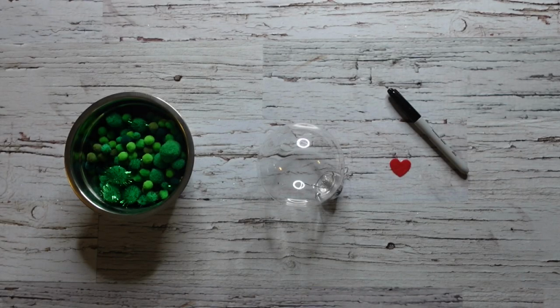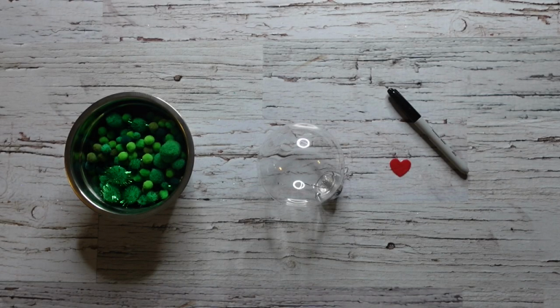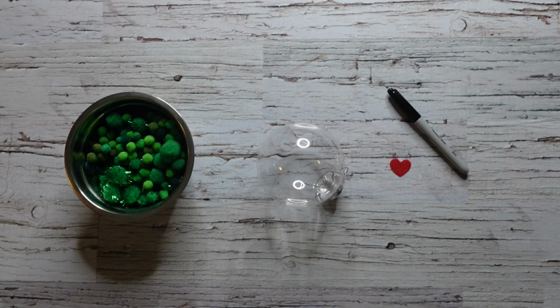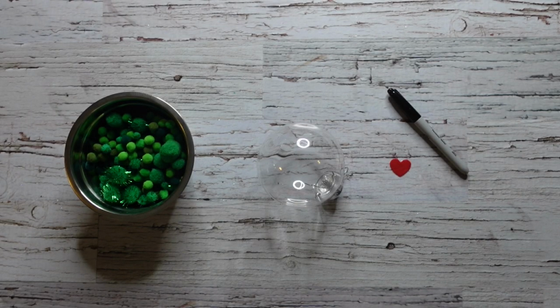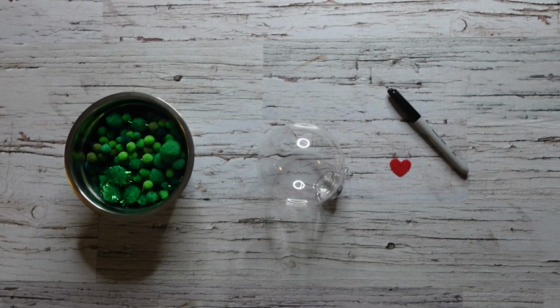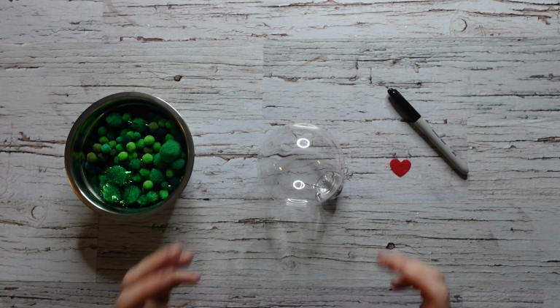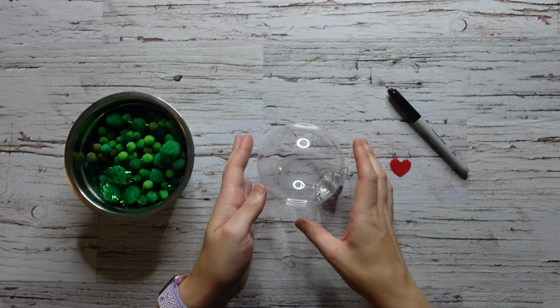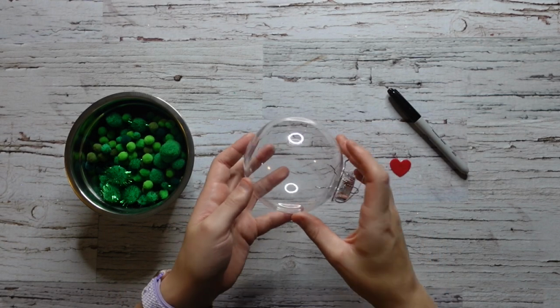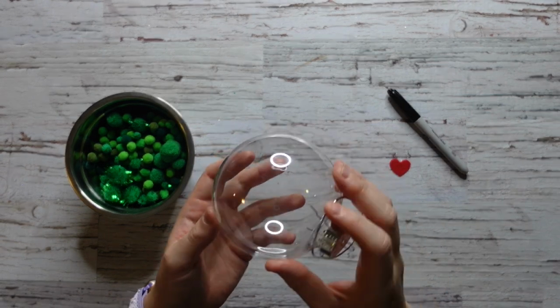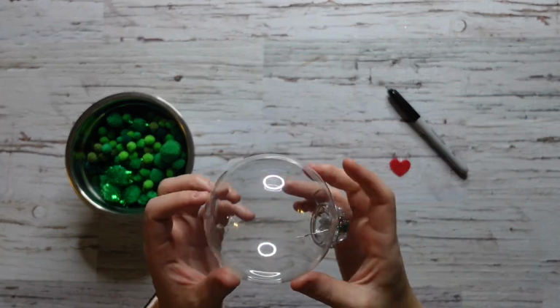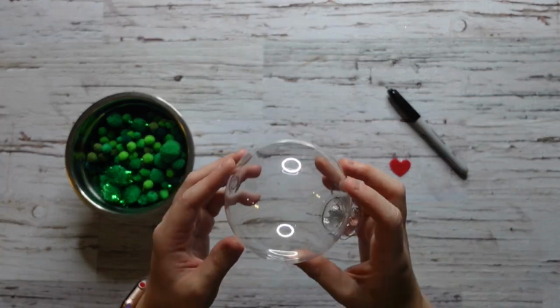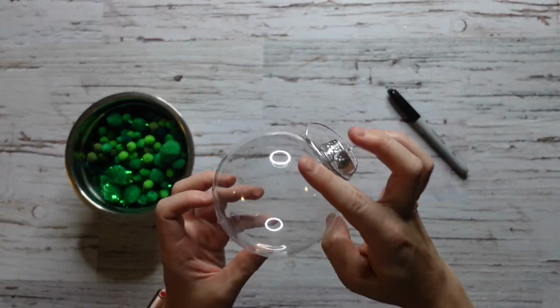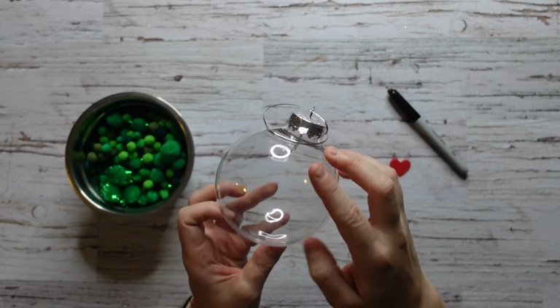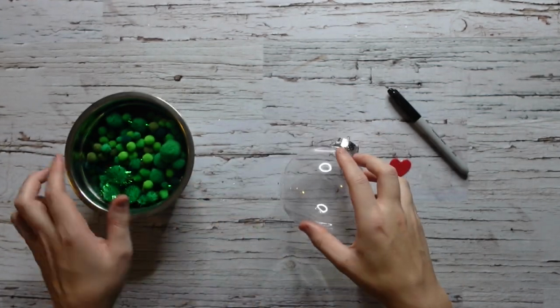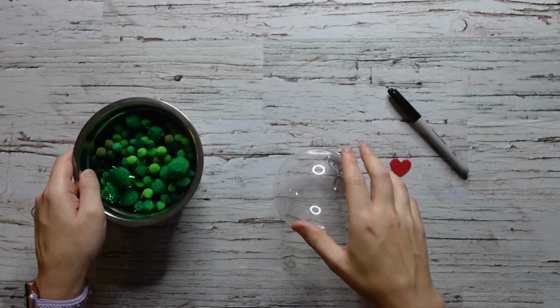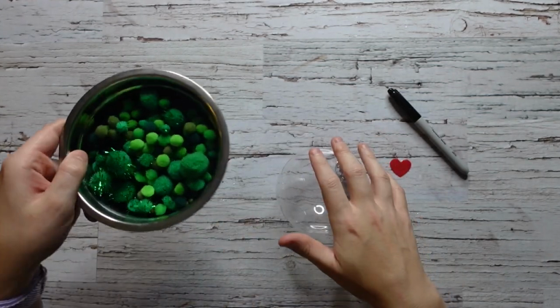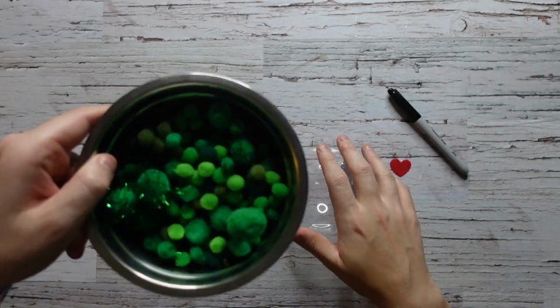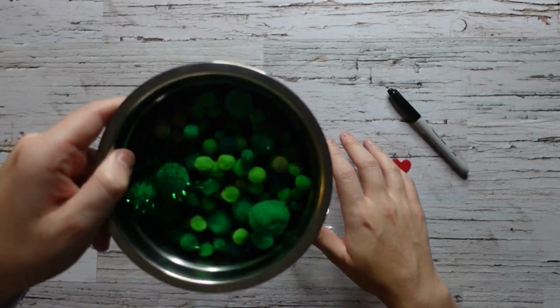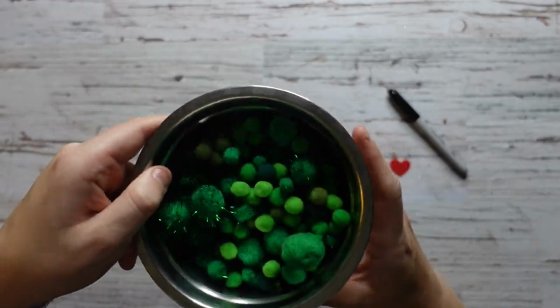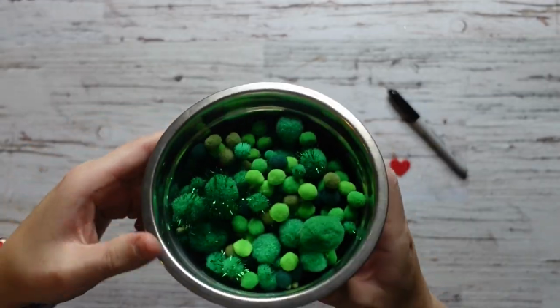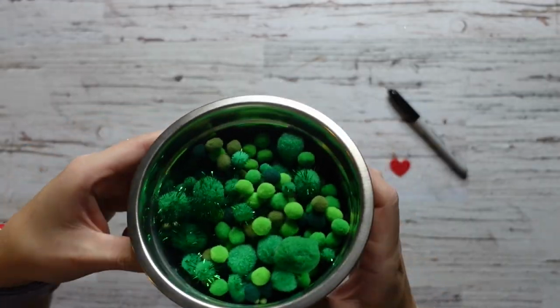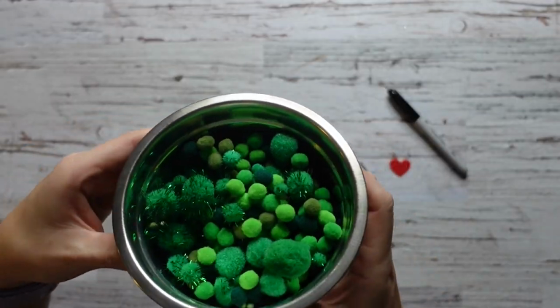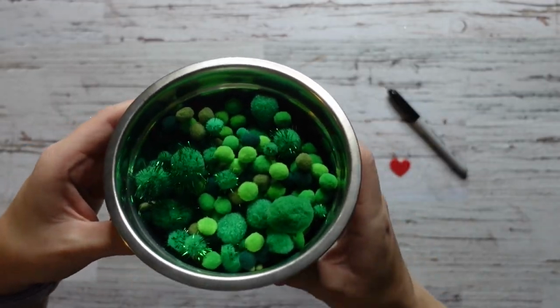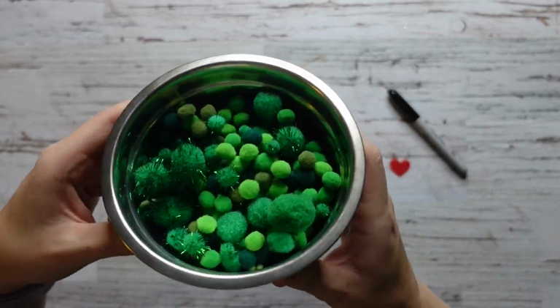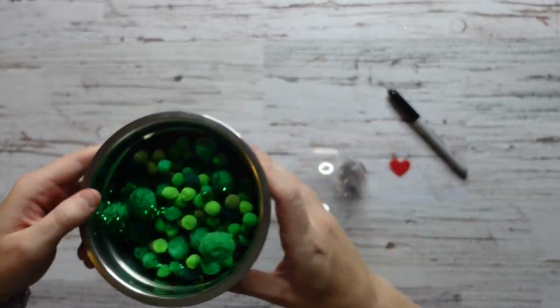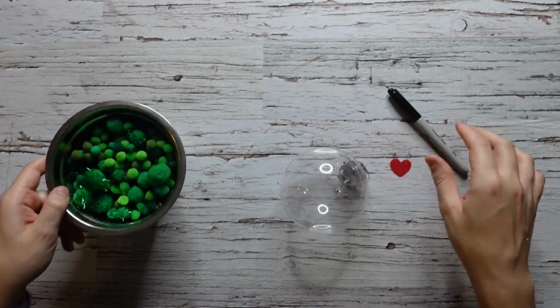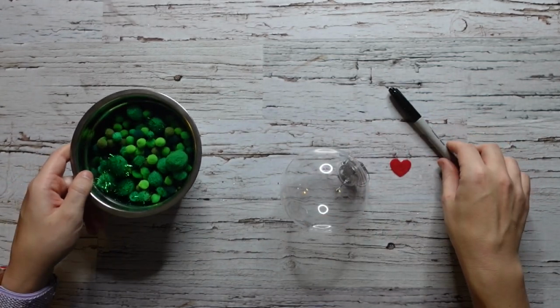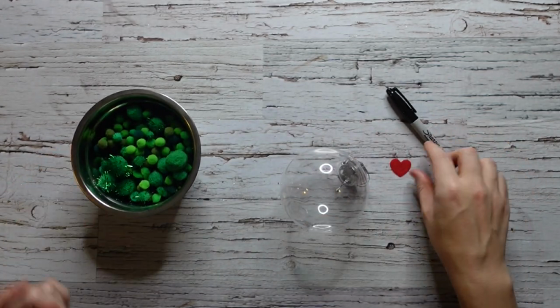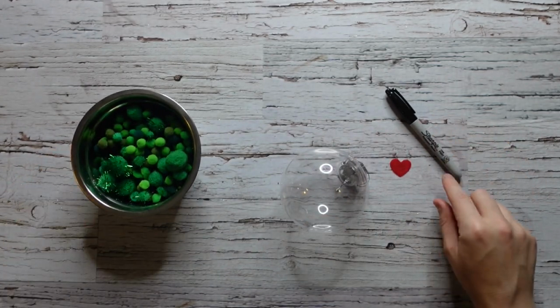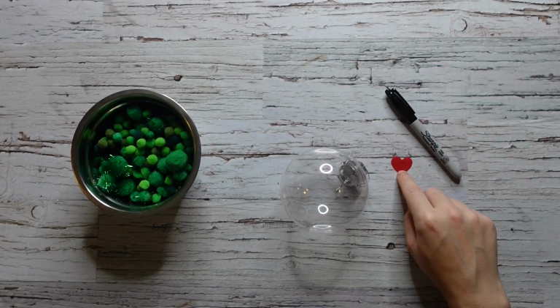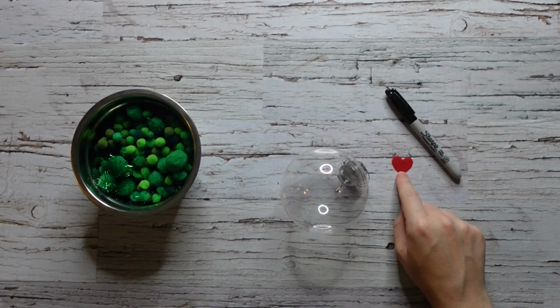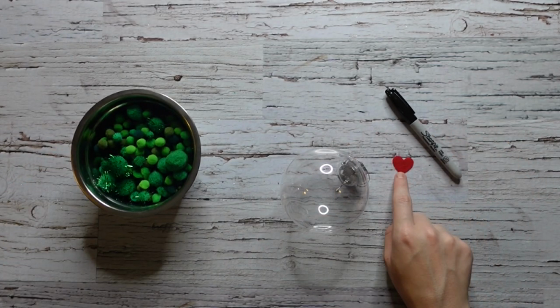You don't need much for this craft. You'll just need a clear bobble, a bunch of pom poms that are different sizes and different colors, a felt pen, and a little heart.